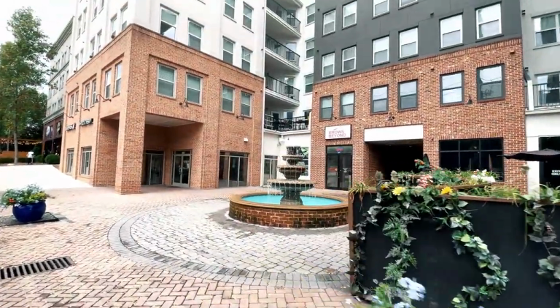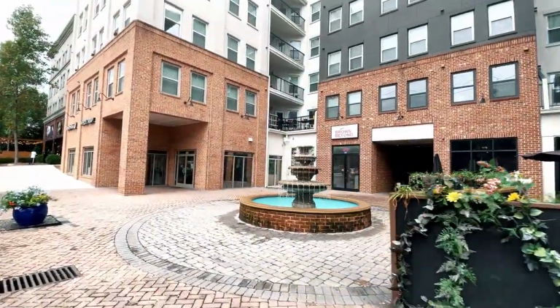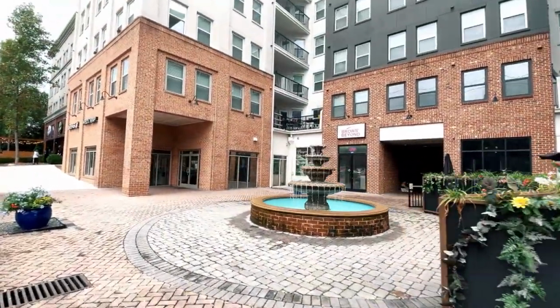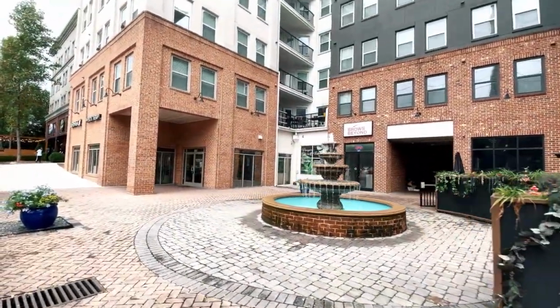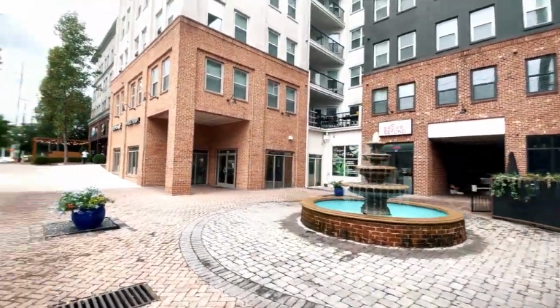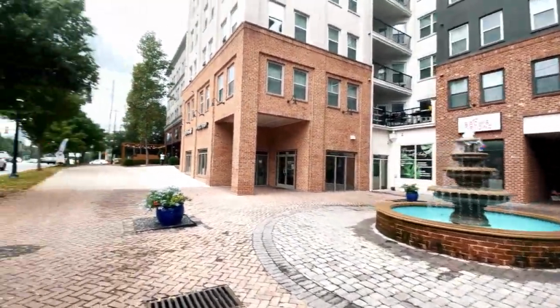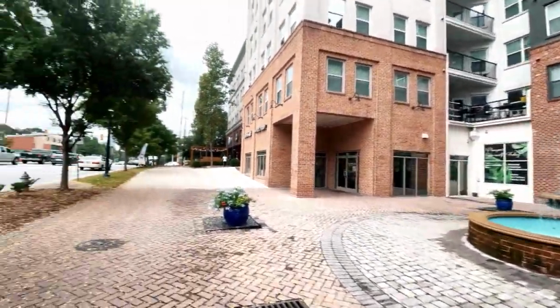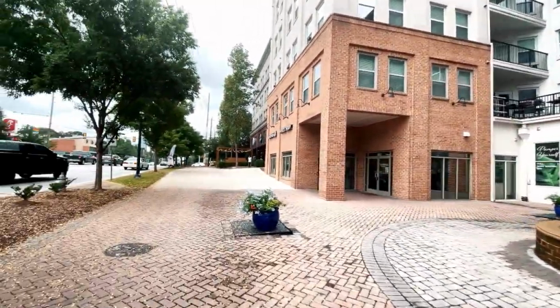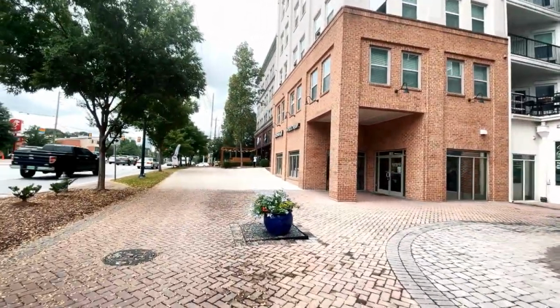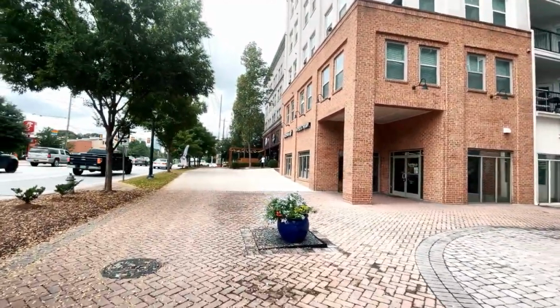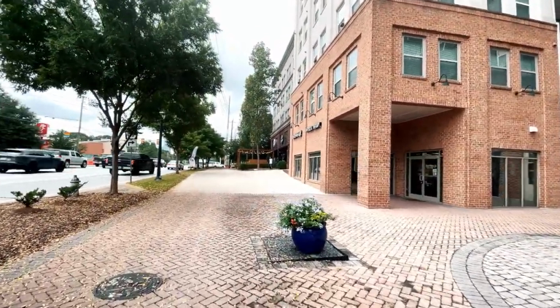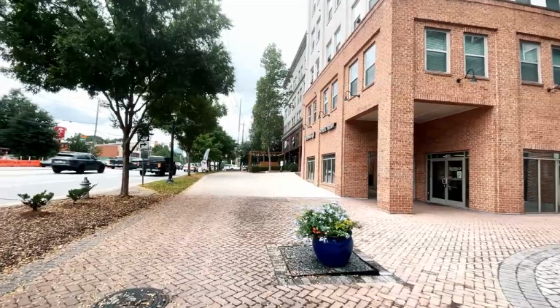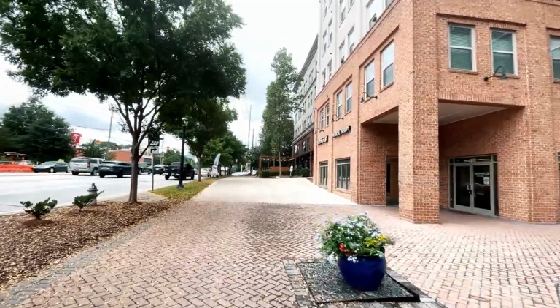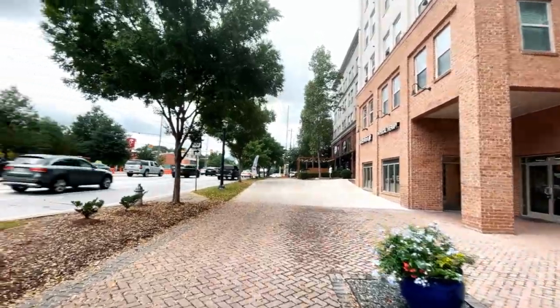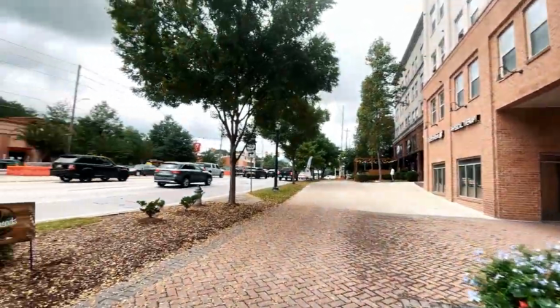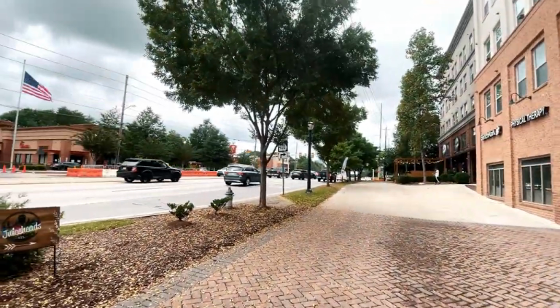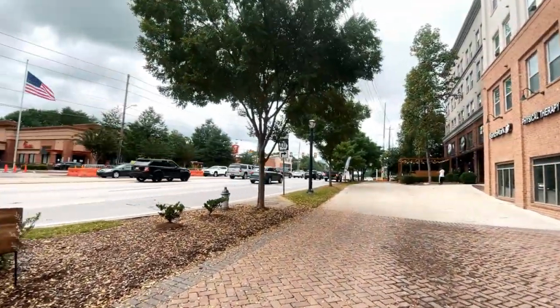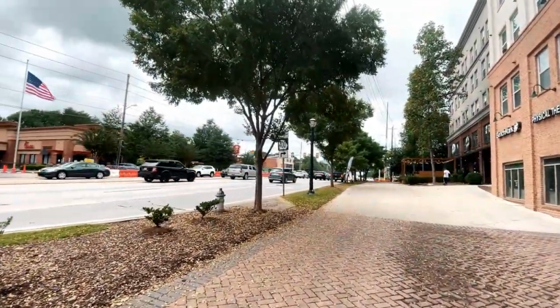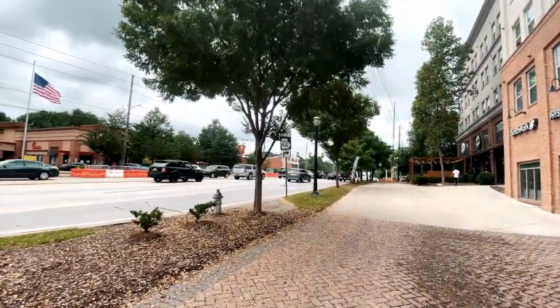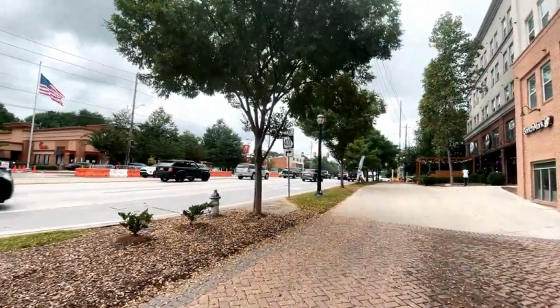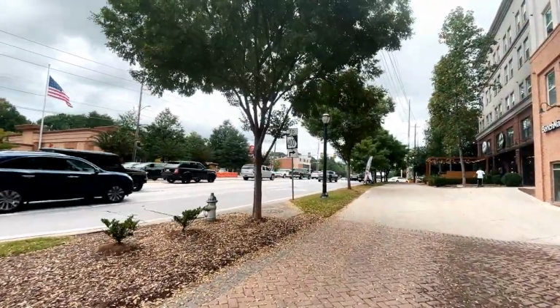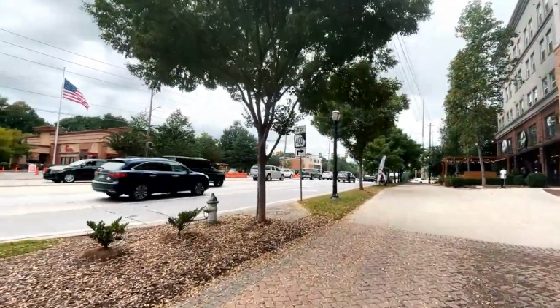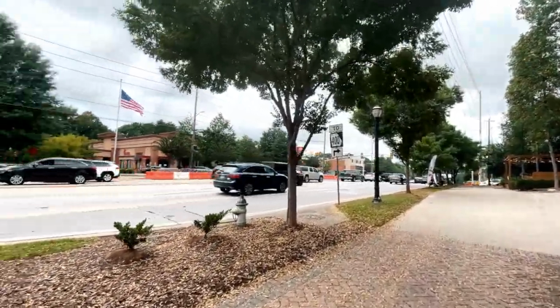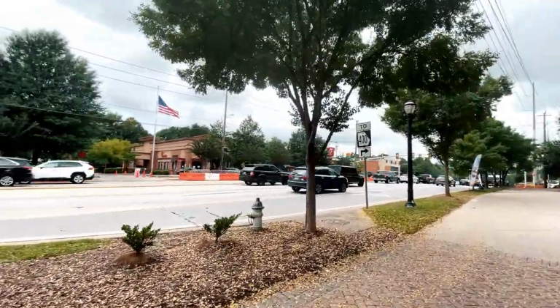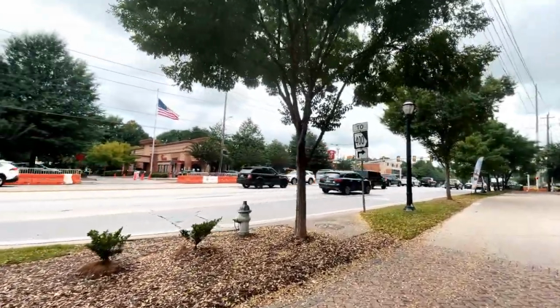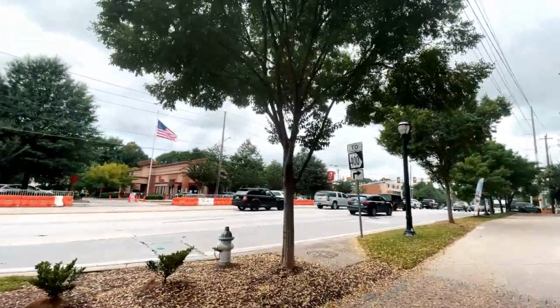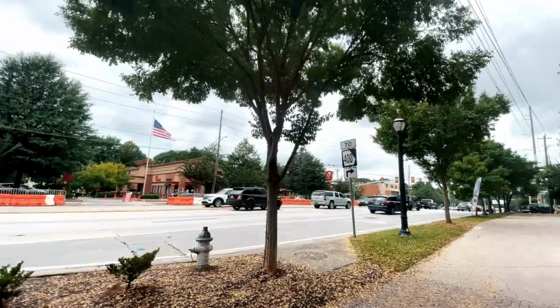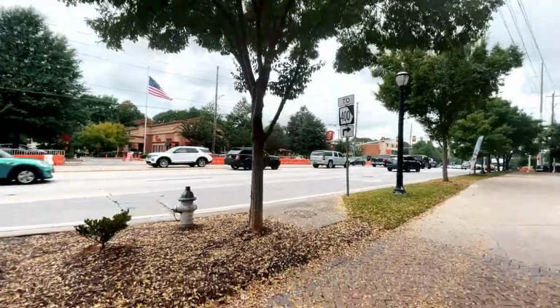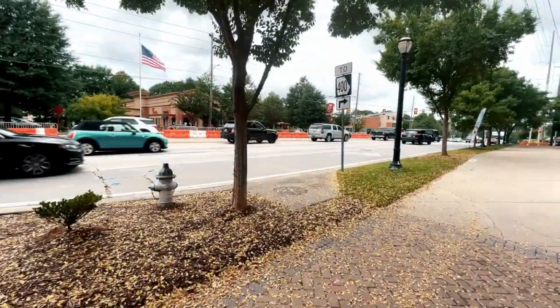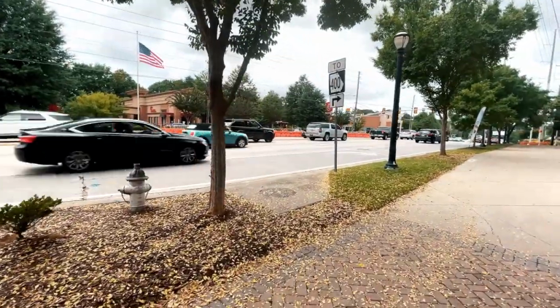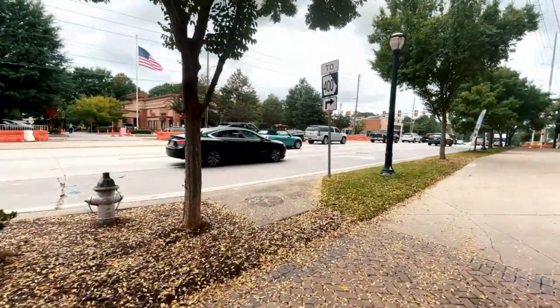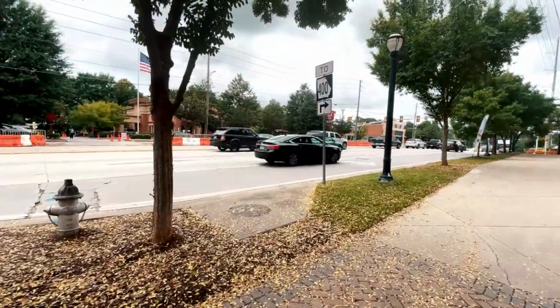When clients call me and say Raymond, I want to be in Lindbergh, this is what I show them. On the other side, you have that restaurant over there — that's Chick-fil-A.